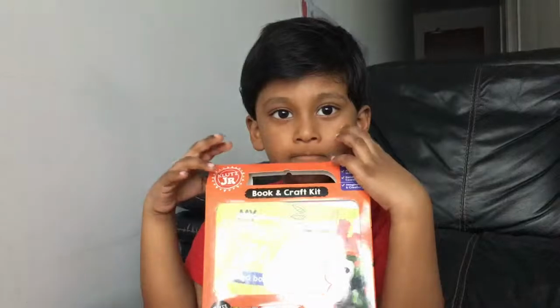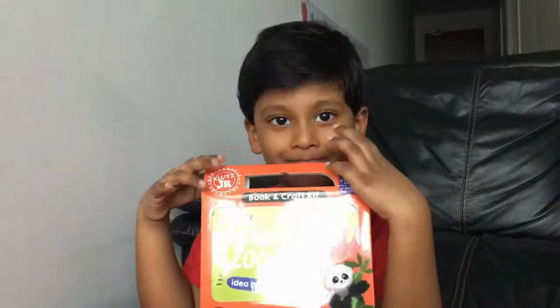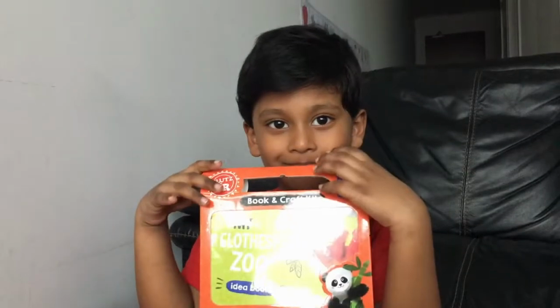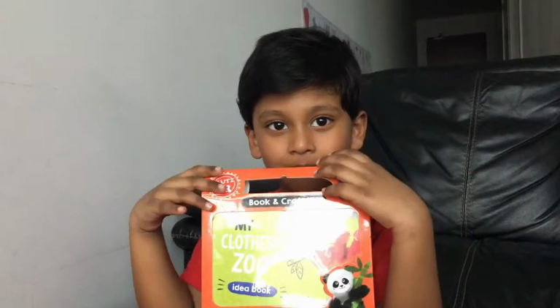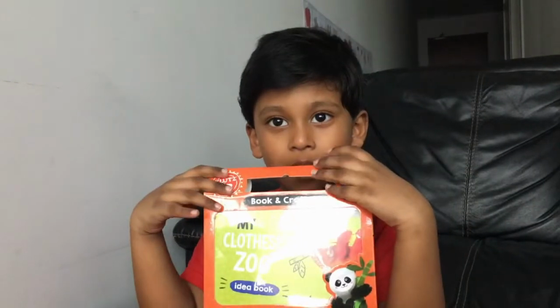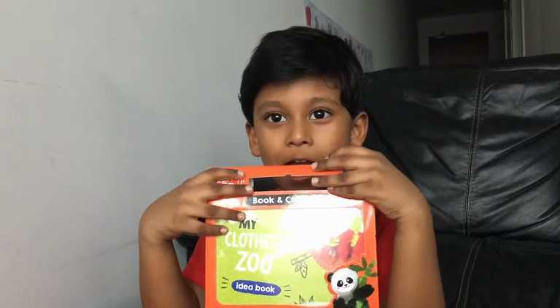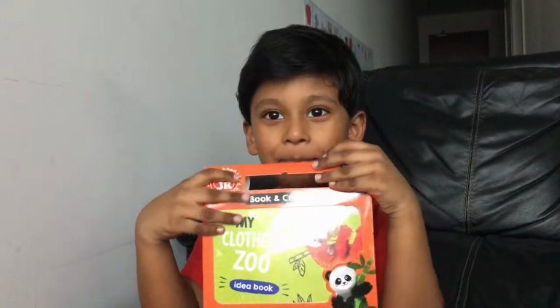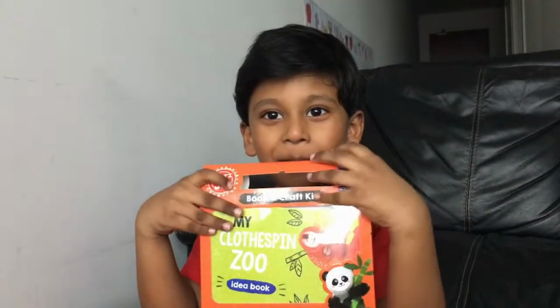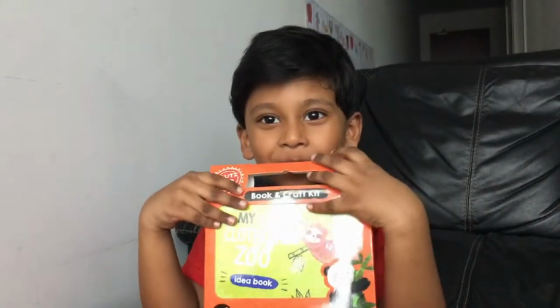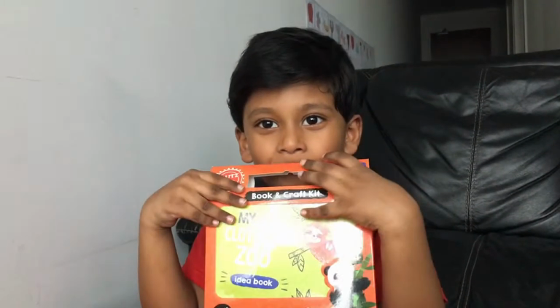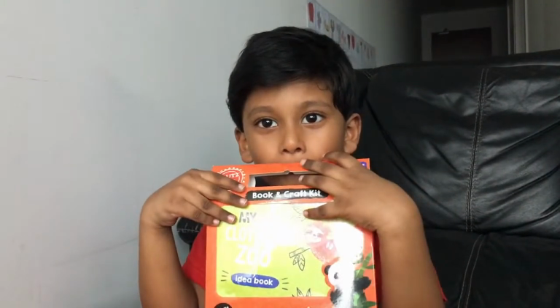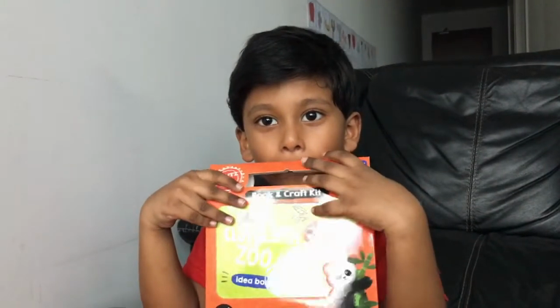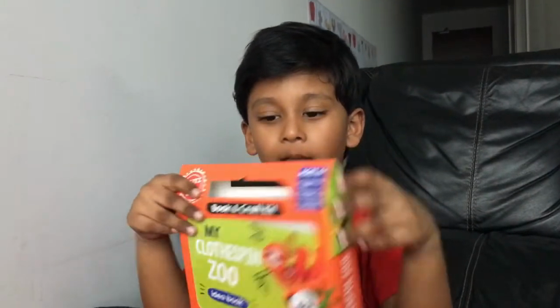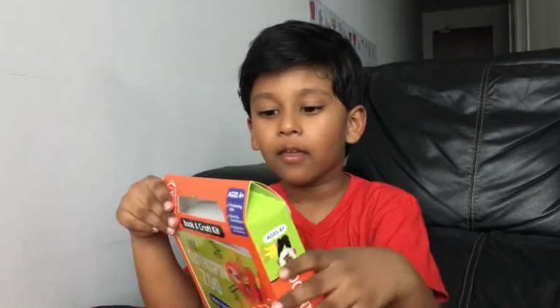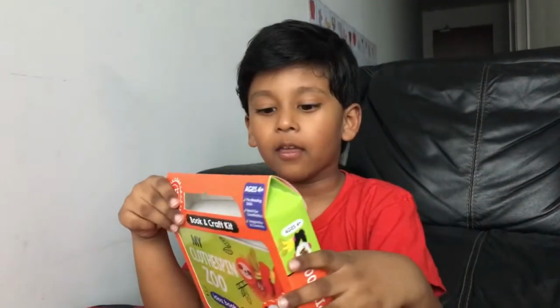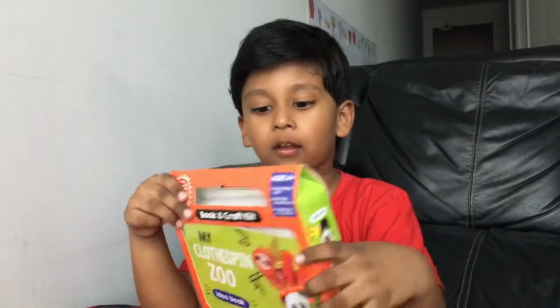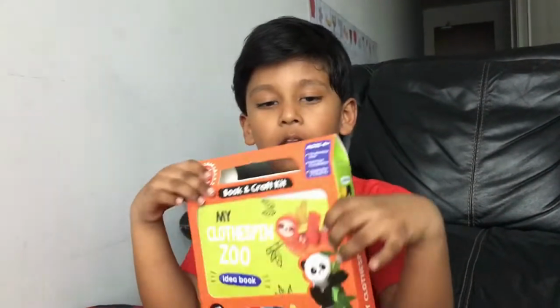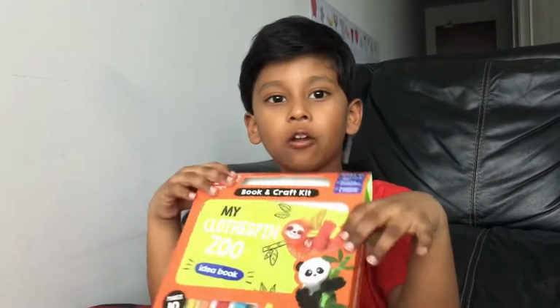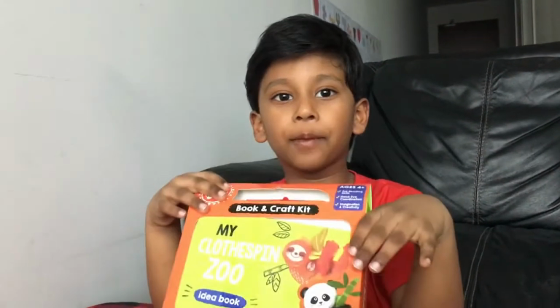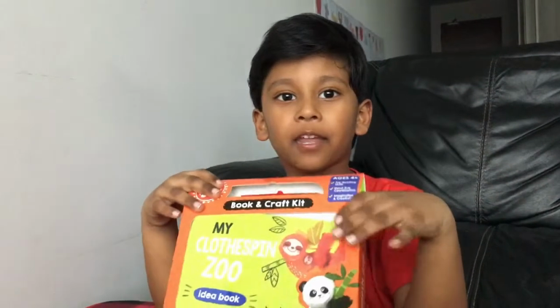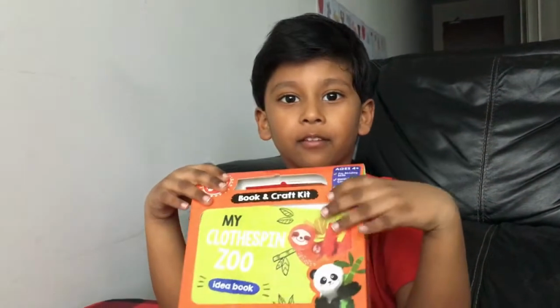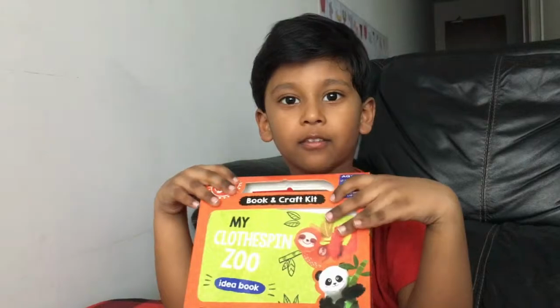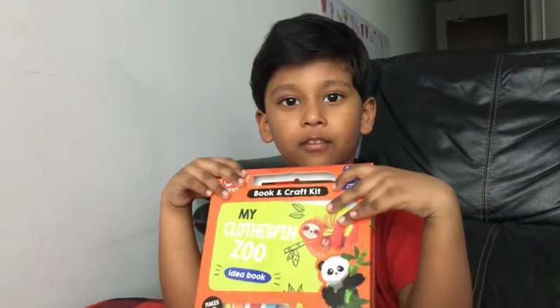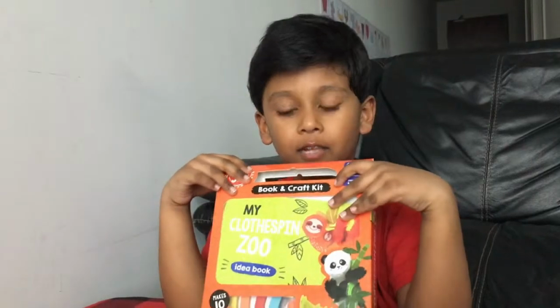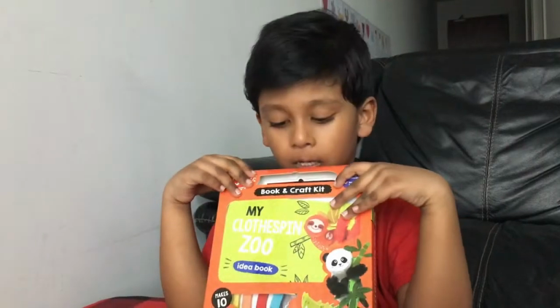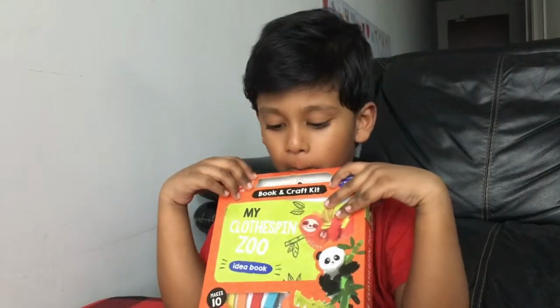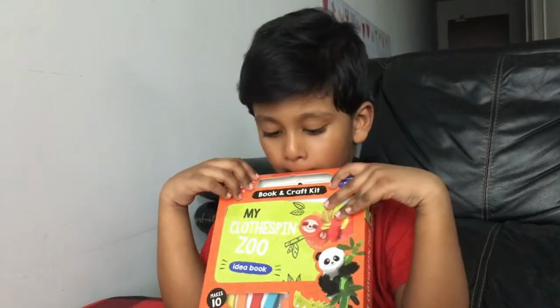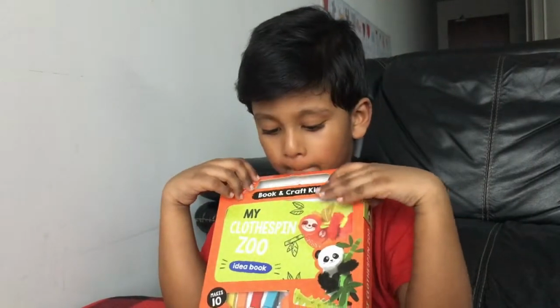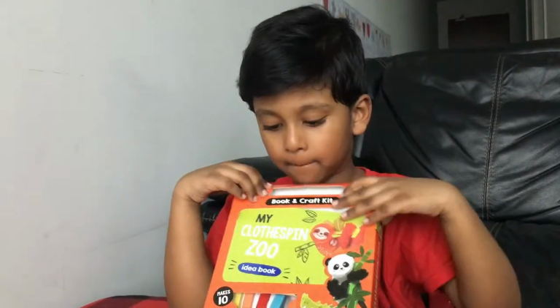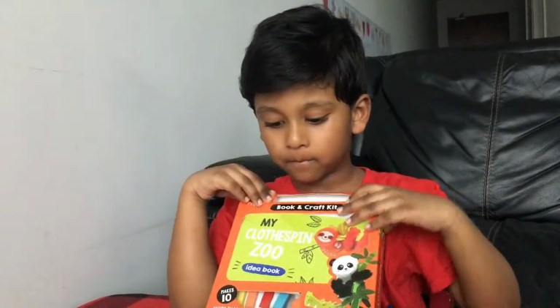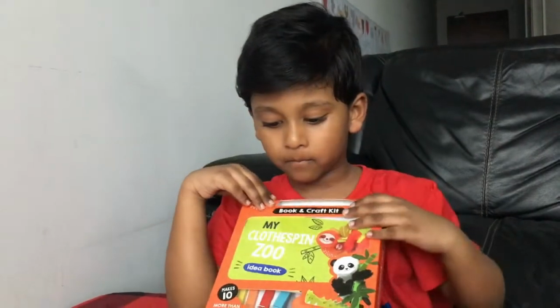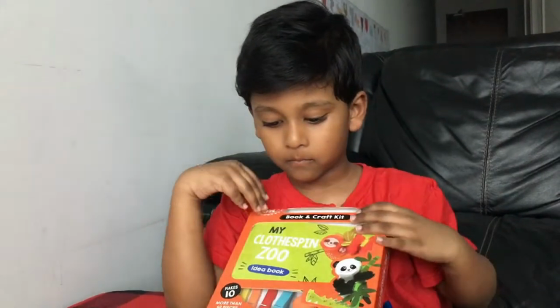Hi Salimene! Hi mommy! What are we going to do today? Clothes Pins! Yeah! Clothes Pins Zoo kit.